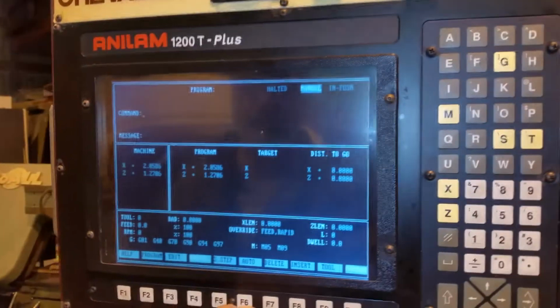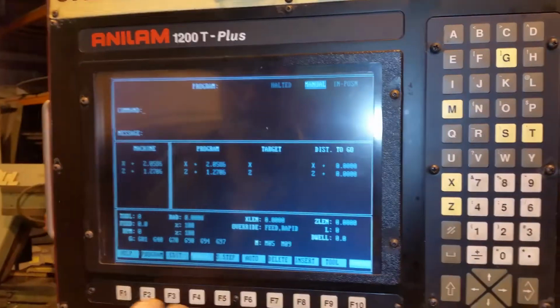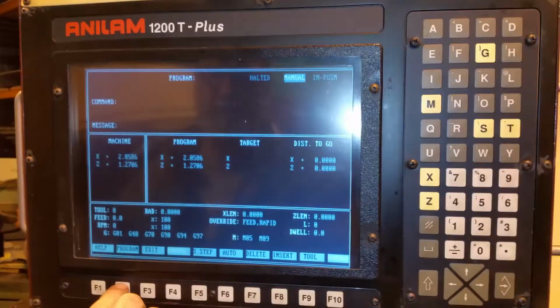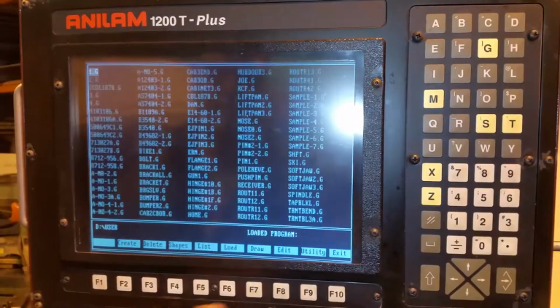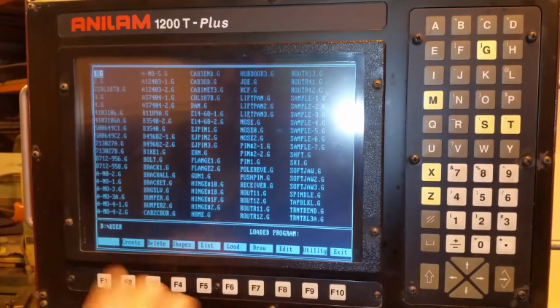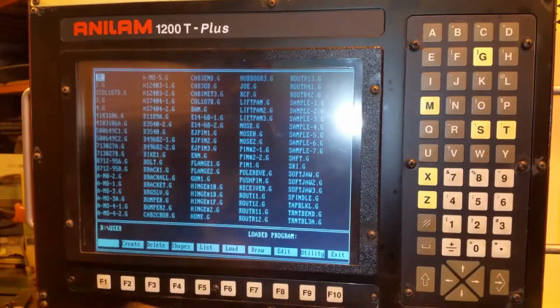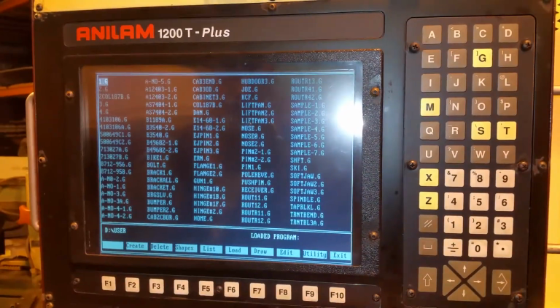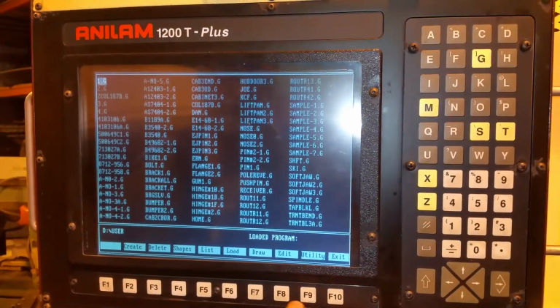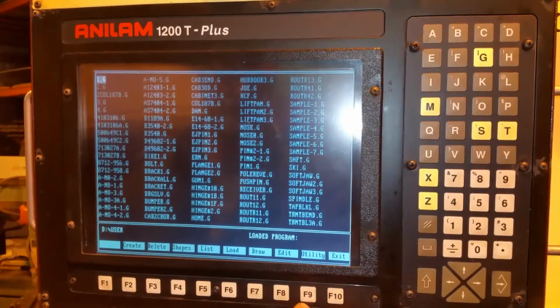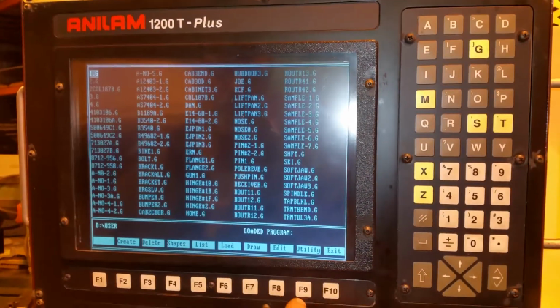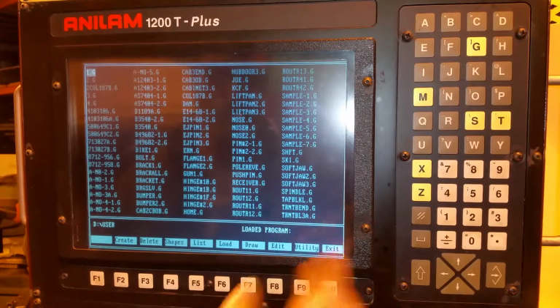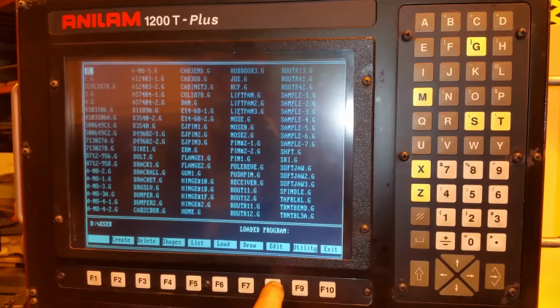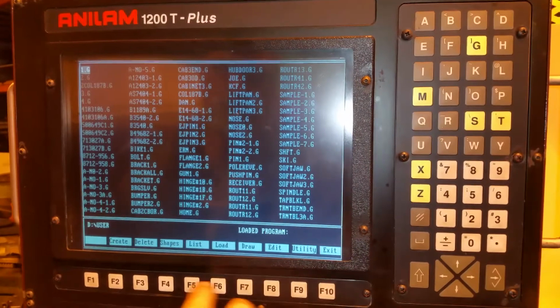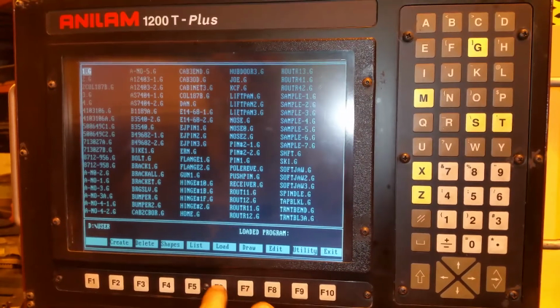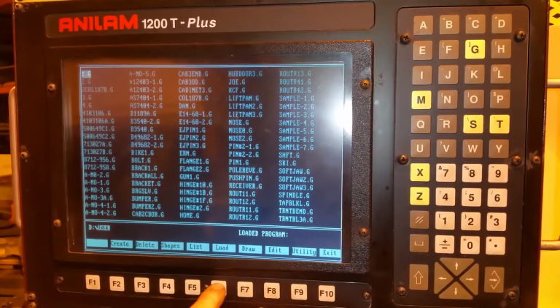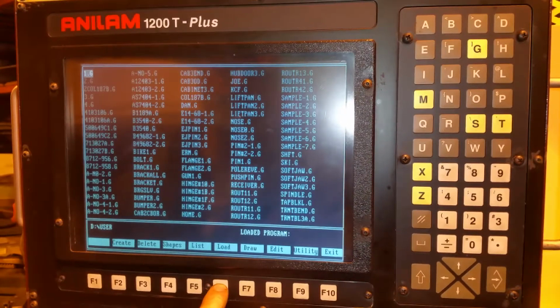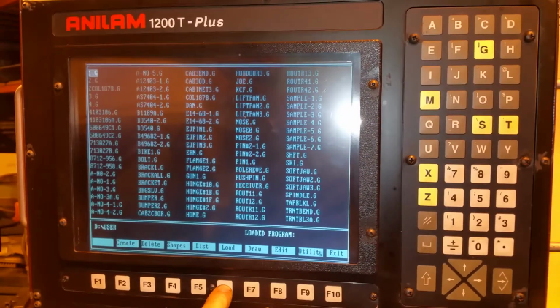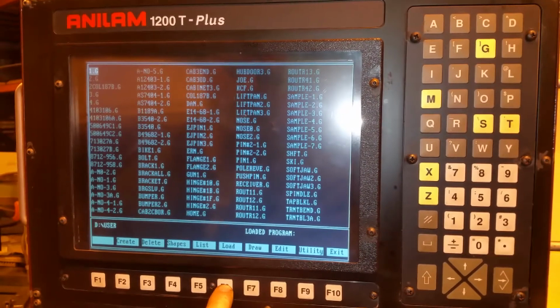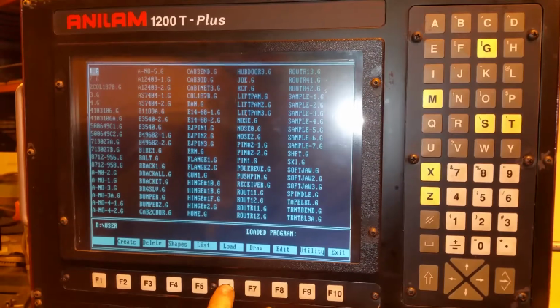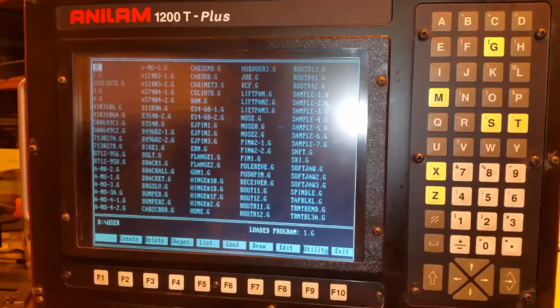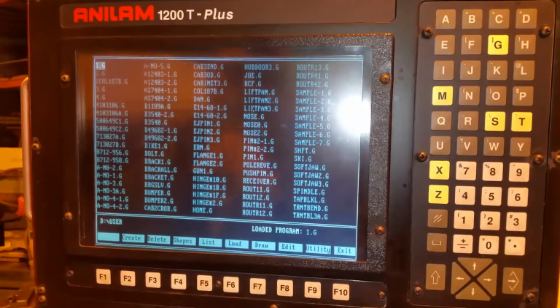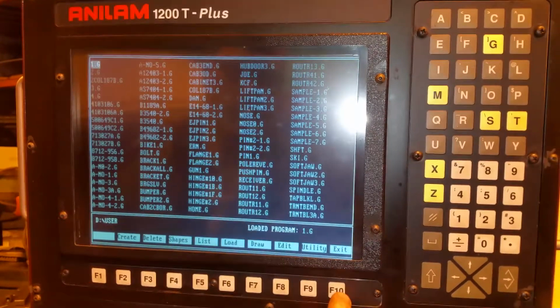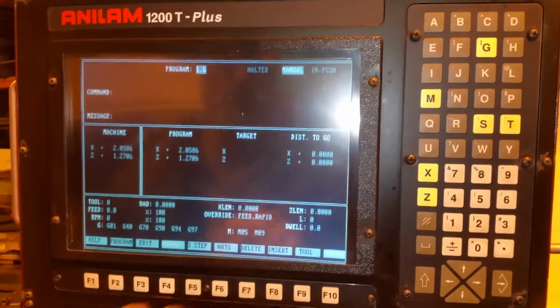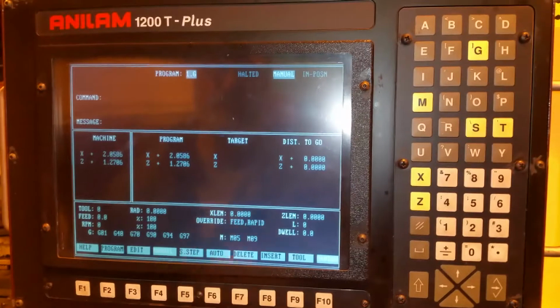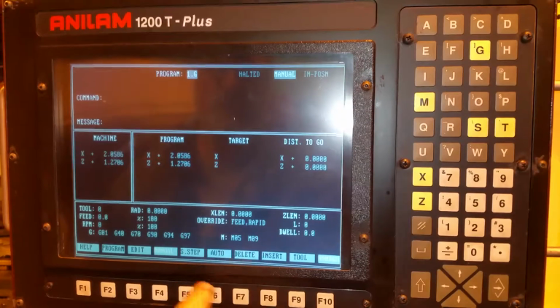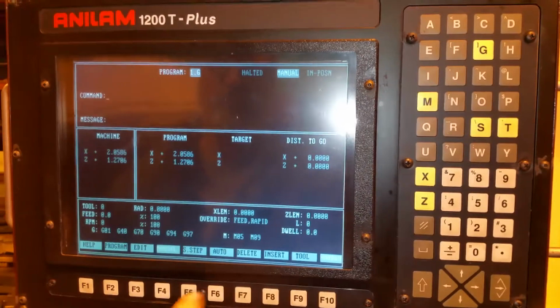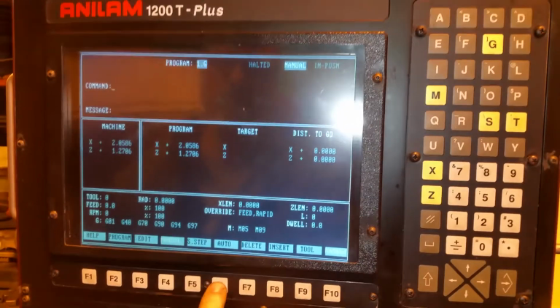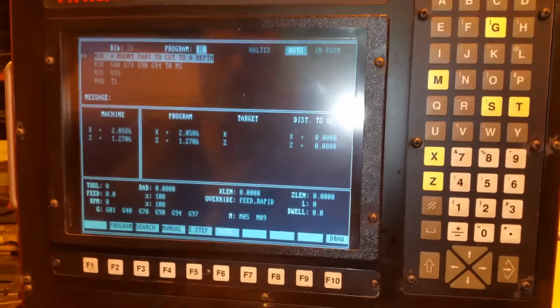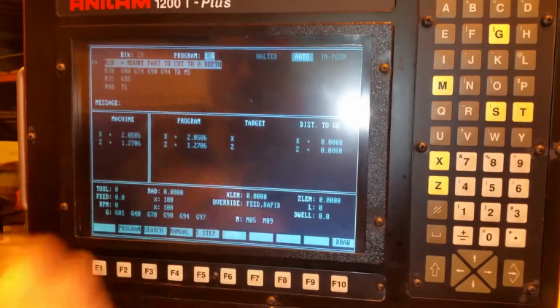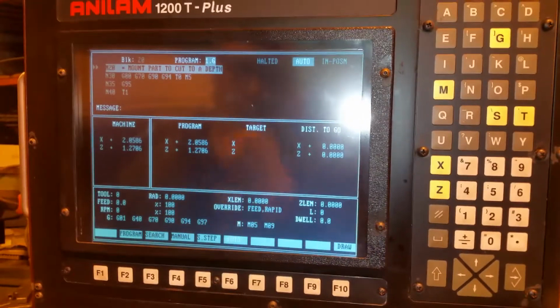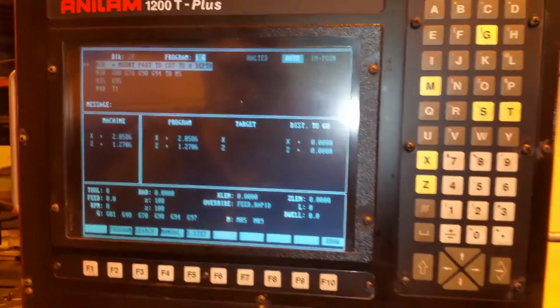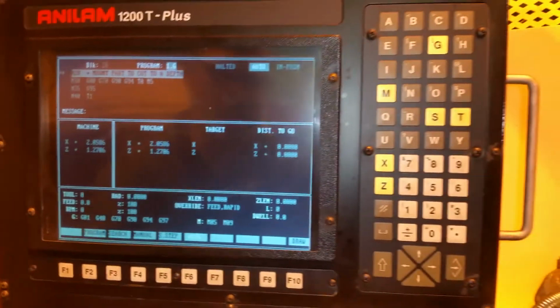Oh, so you actually do pick a program then? I can. So it's not all manual. It's both. Okay, so now you're doing both. Yeah, so I'm going to load the program now. Put it in auto mode. There's the program, it's ready to go.